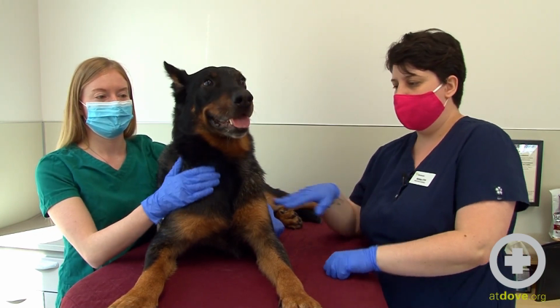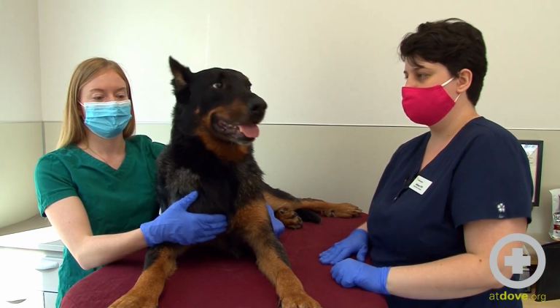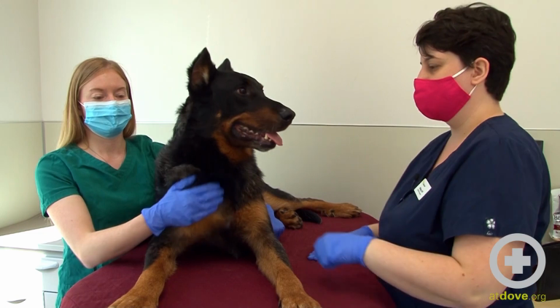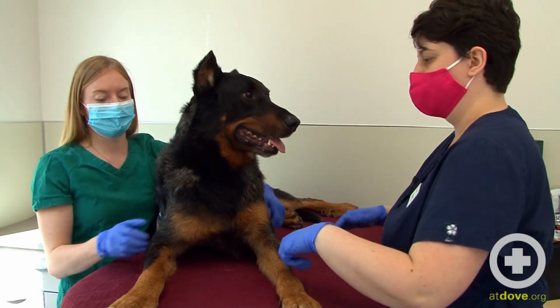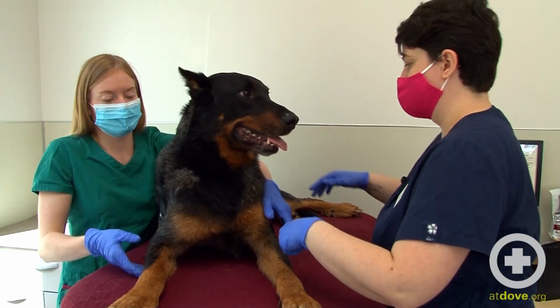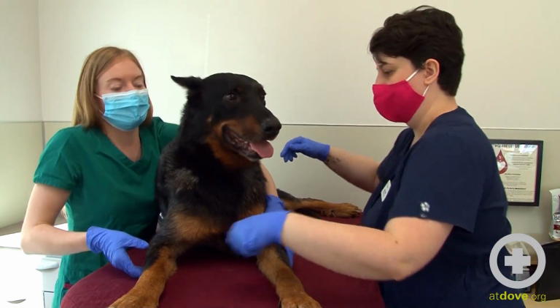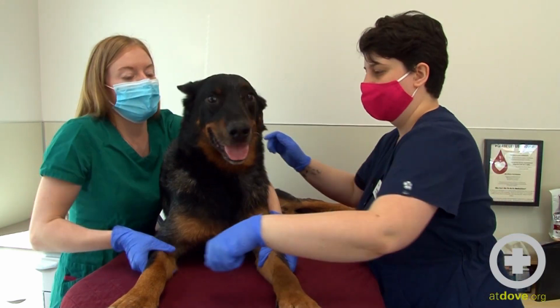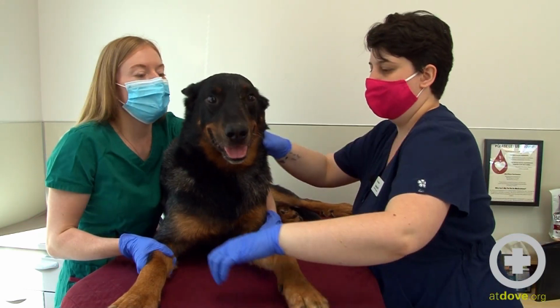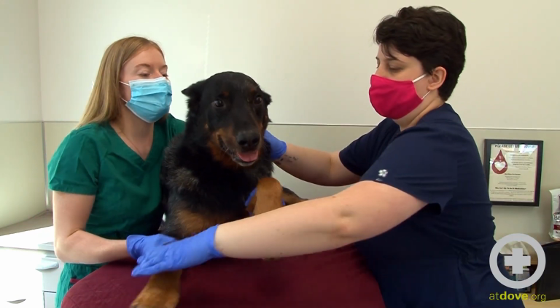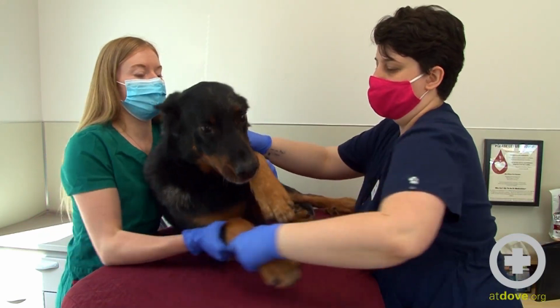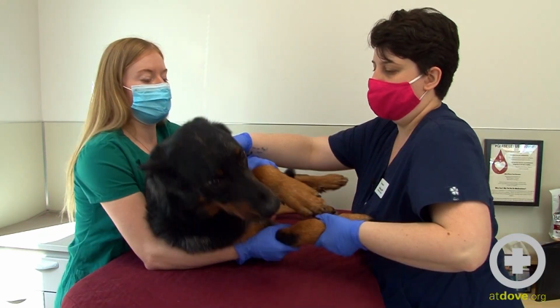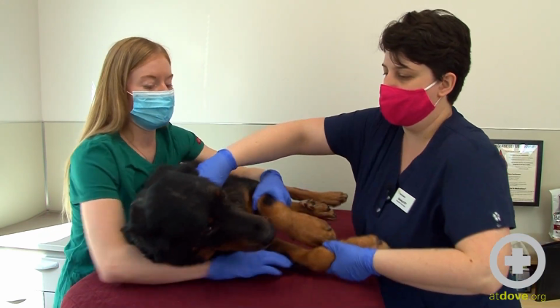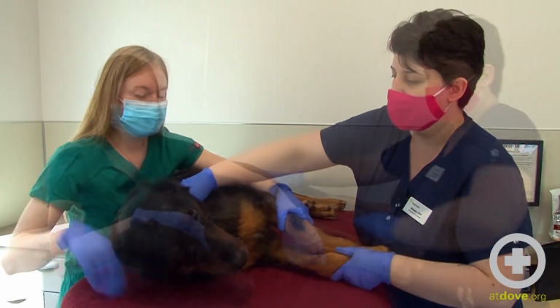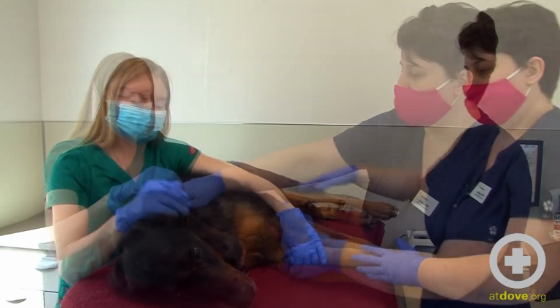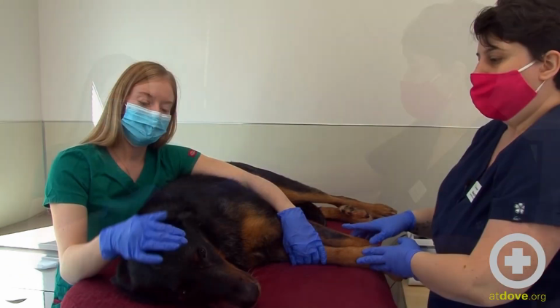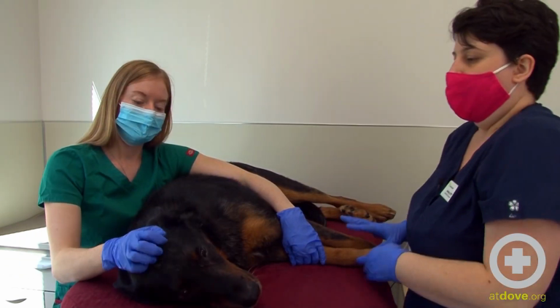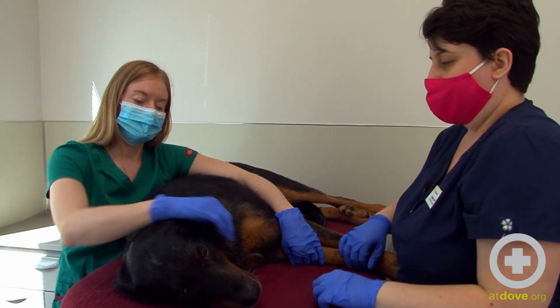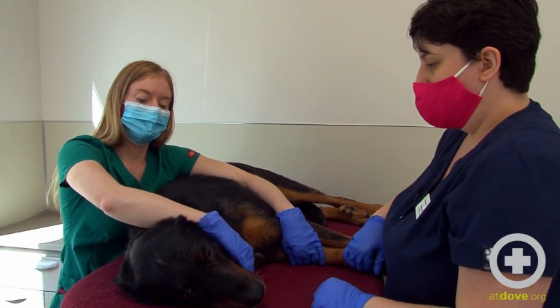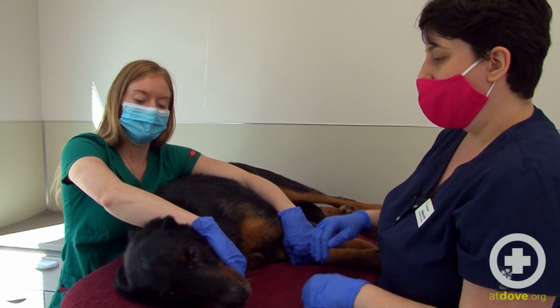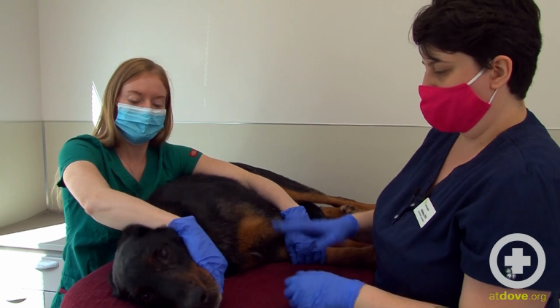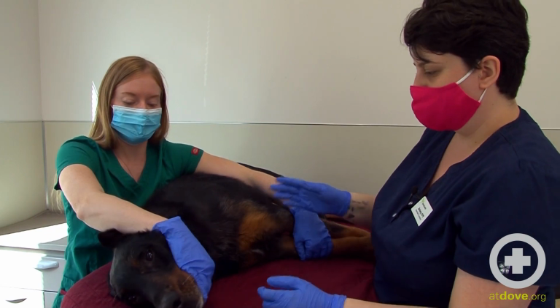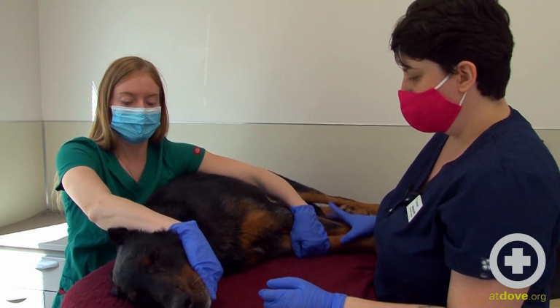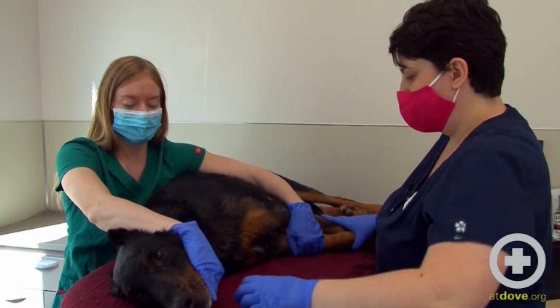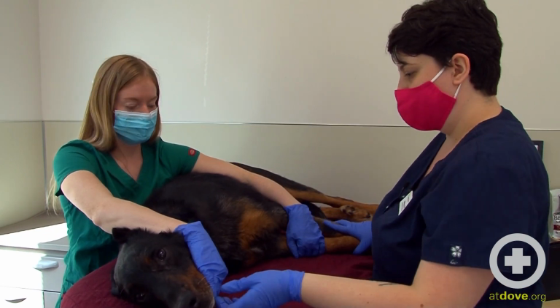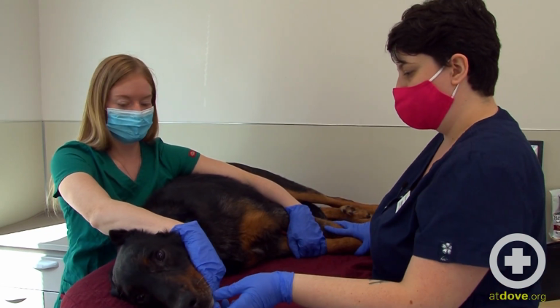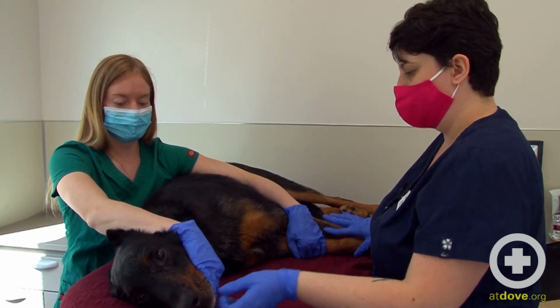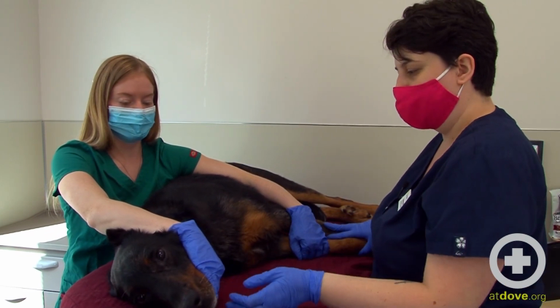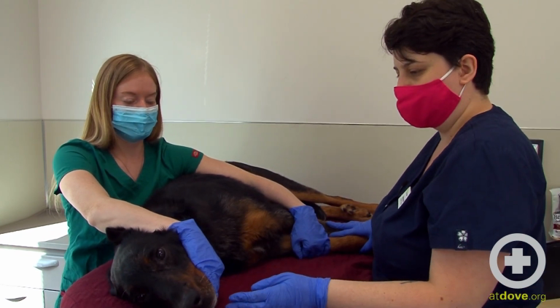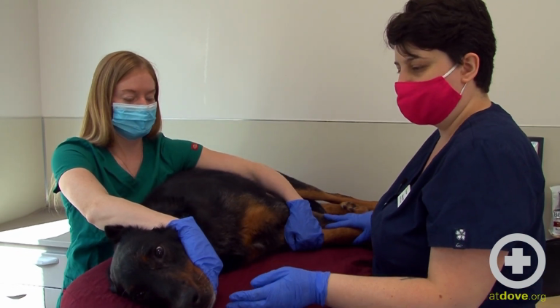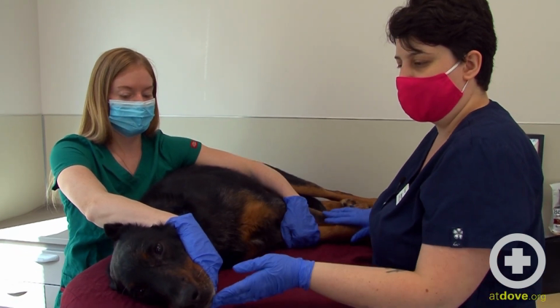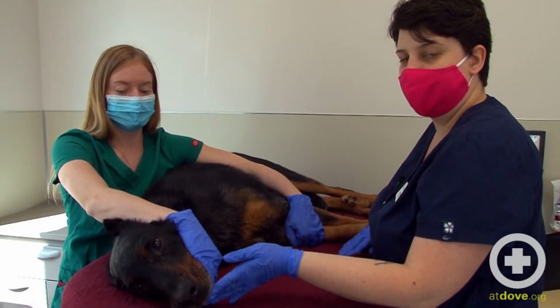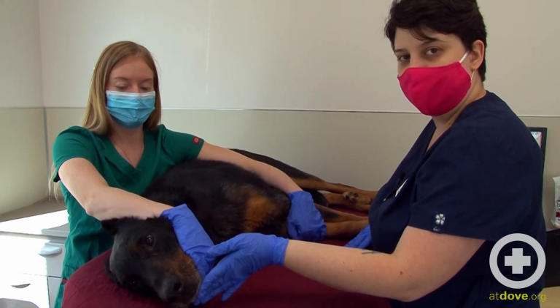We're going to lay him on his side. Good boy. A restrainer, Megan, is going to just pull his front legs back and extend his neck.